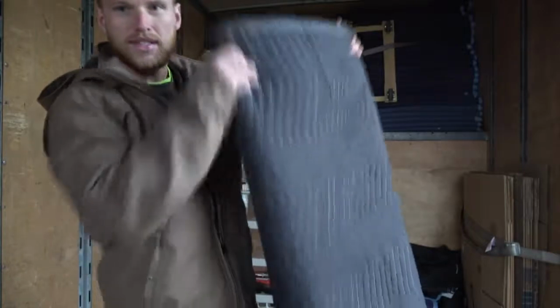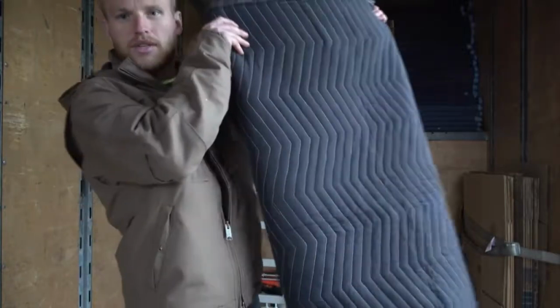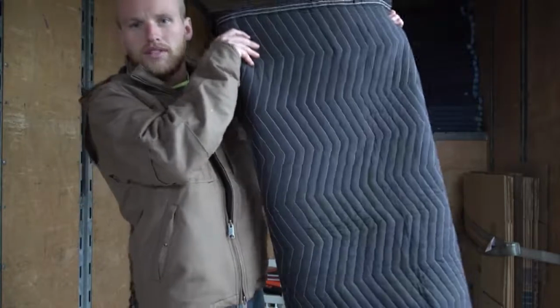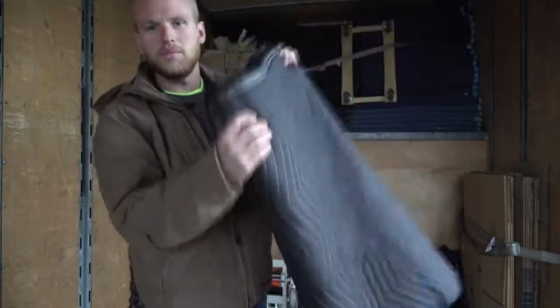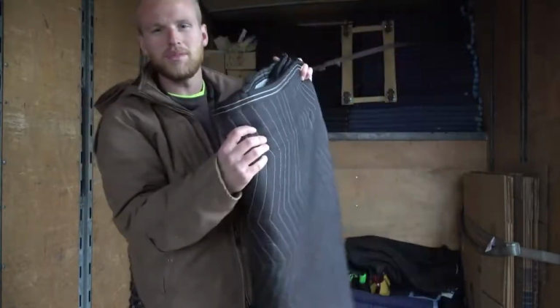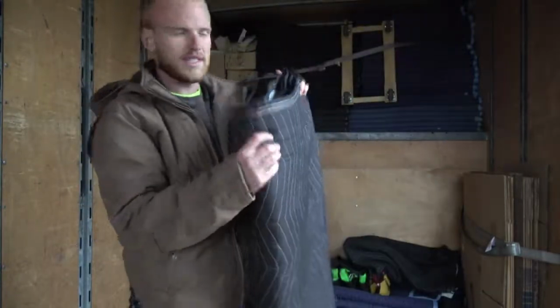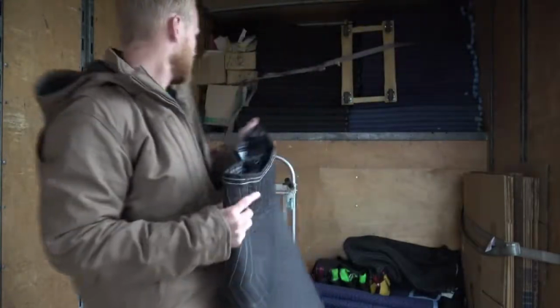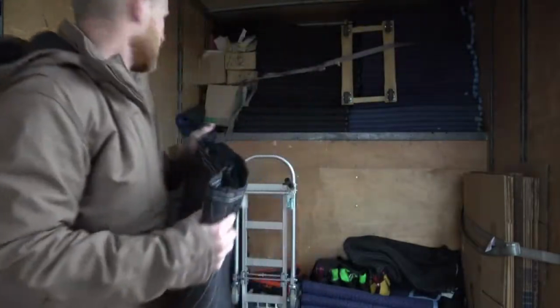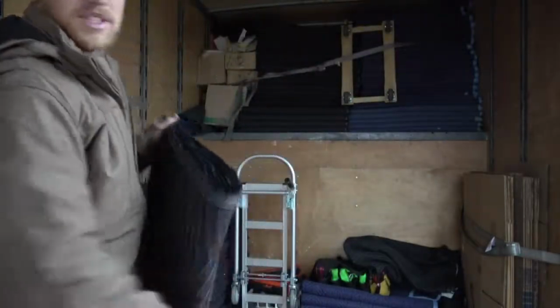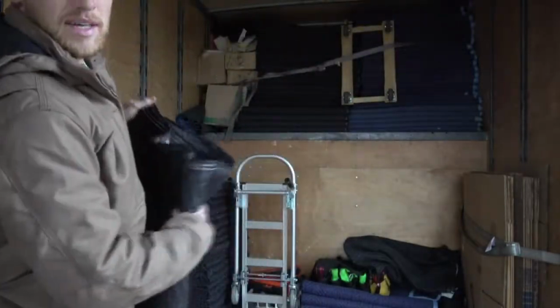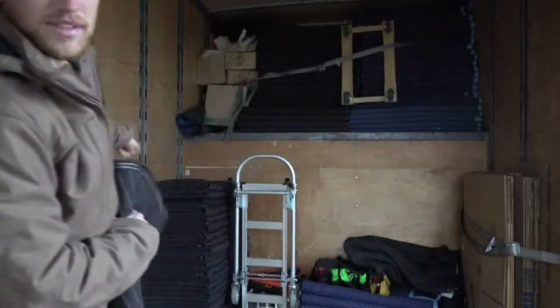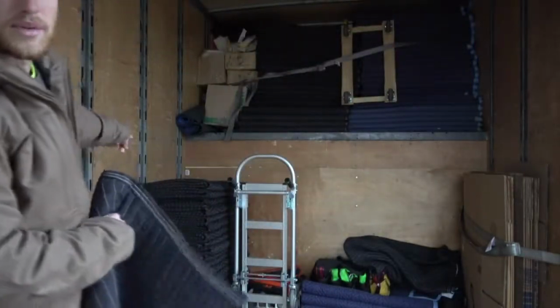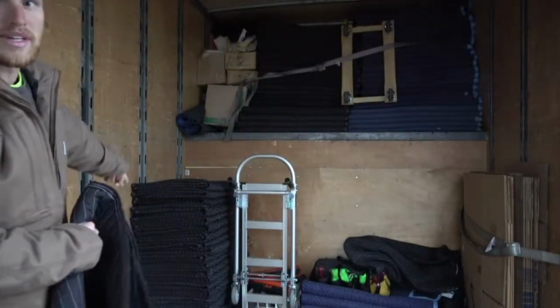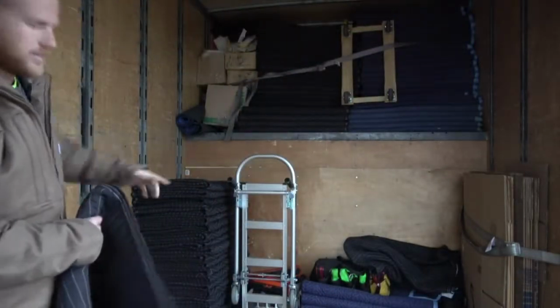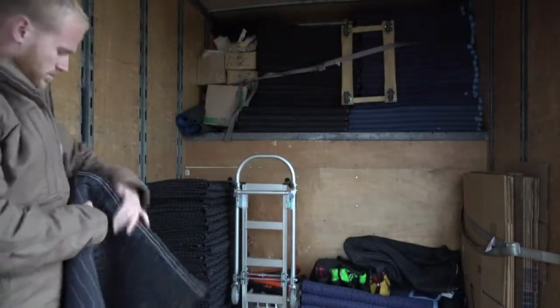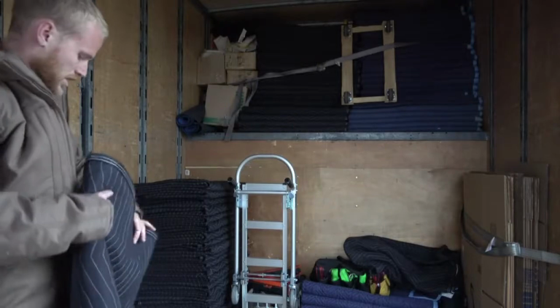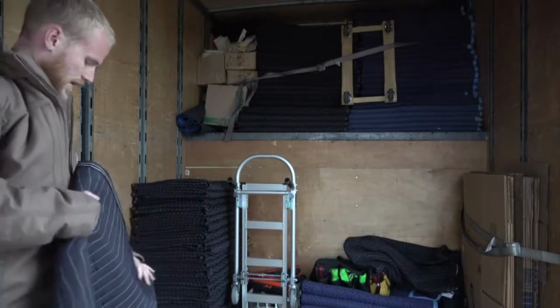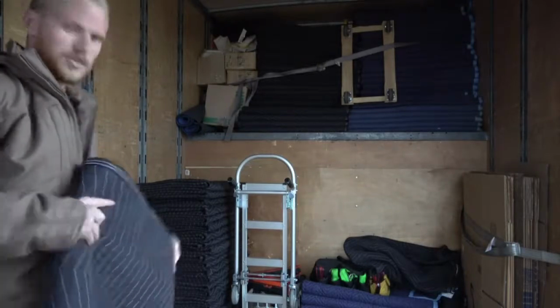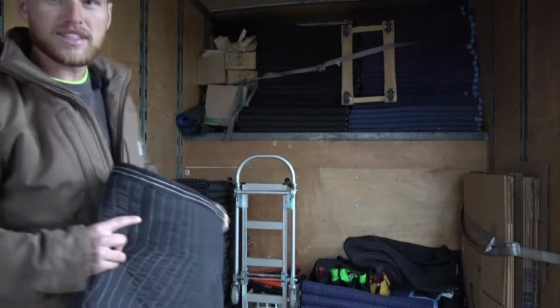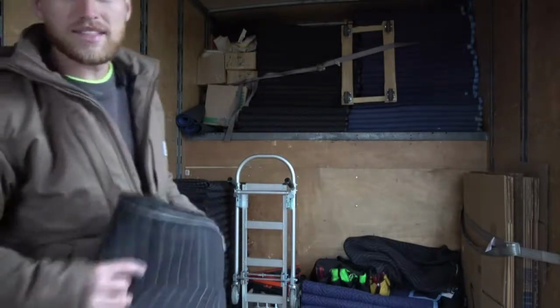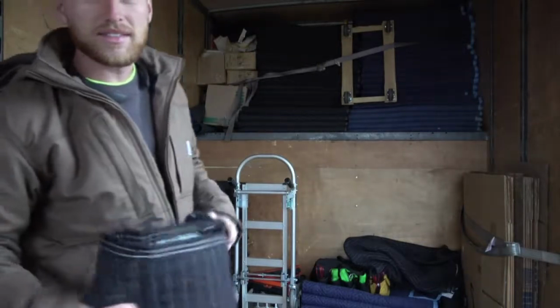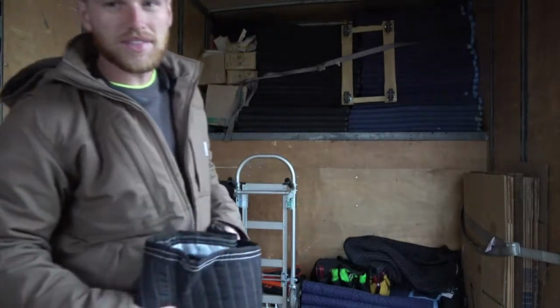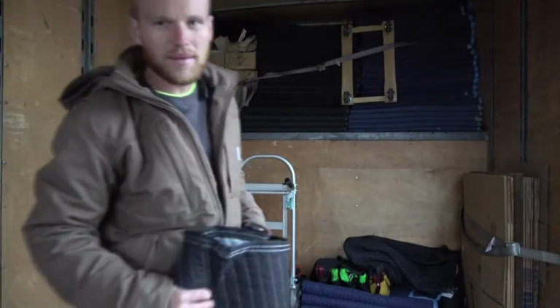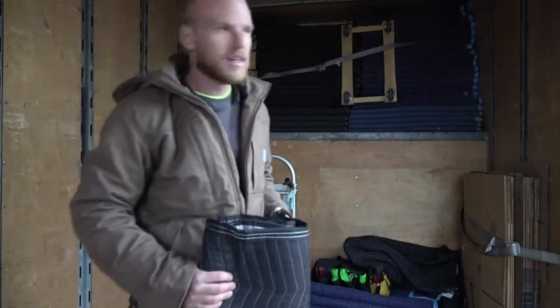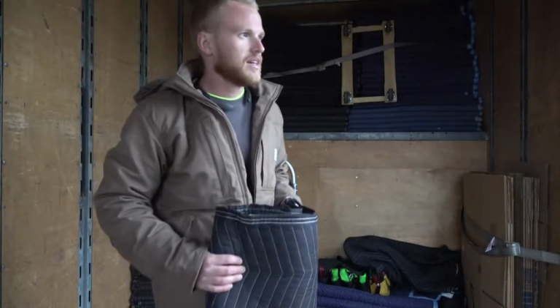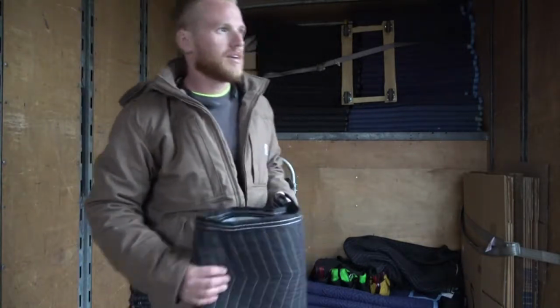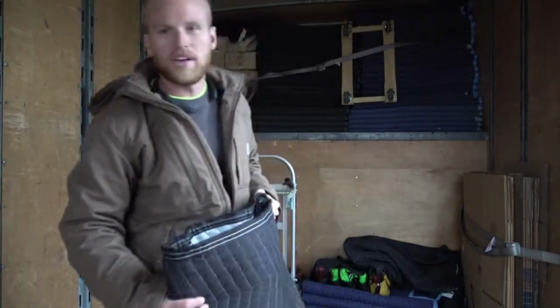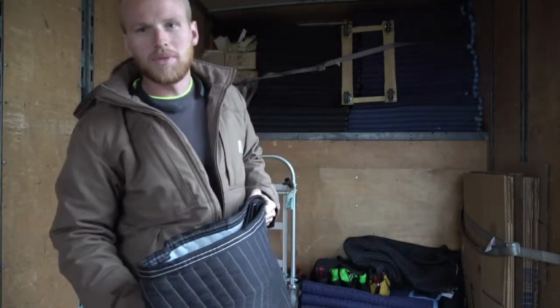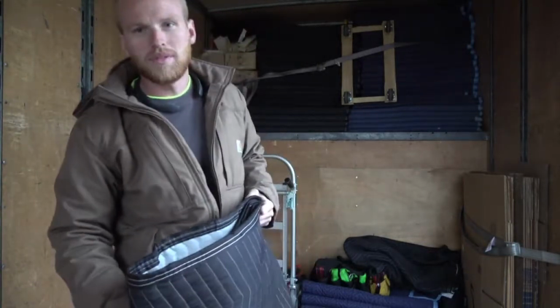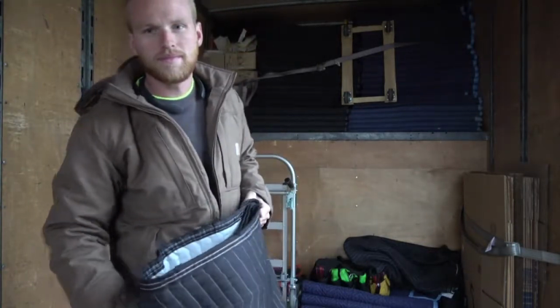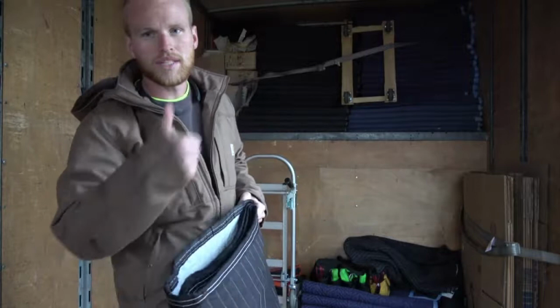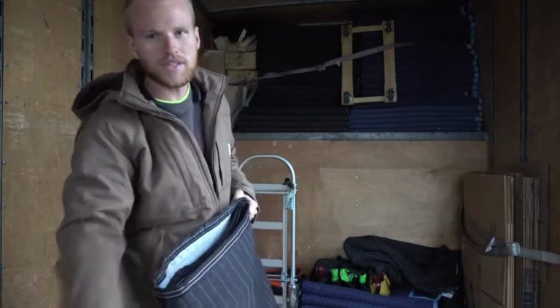That's how you correctly fold the moving blanket, and we stack them in the corner here, so they're easy access and saves time for our next move. Thanks for watching.